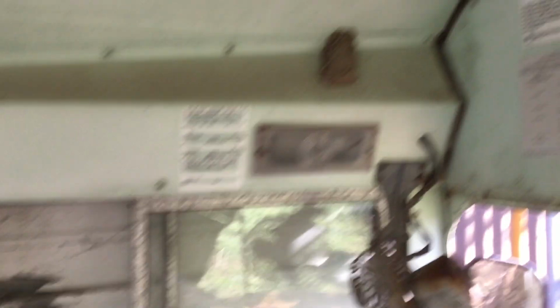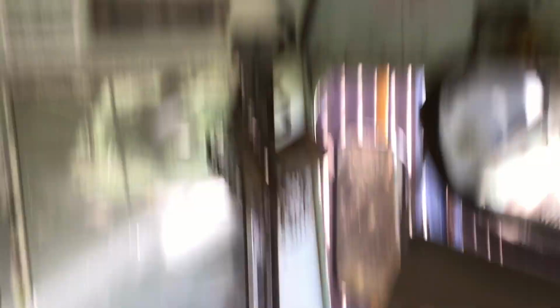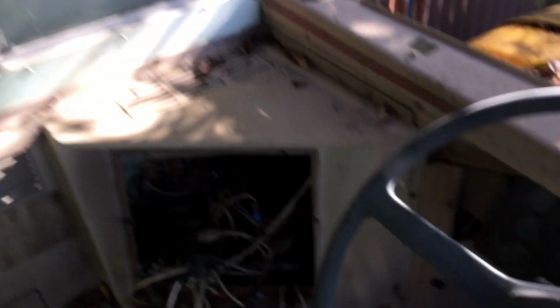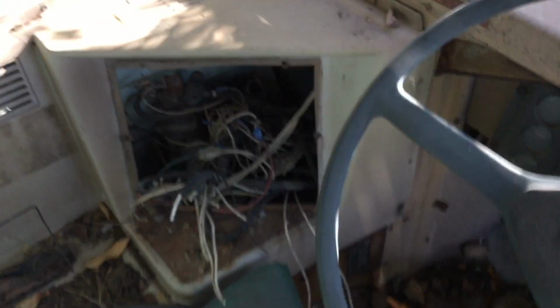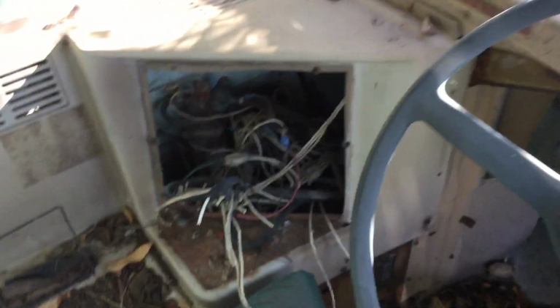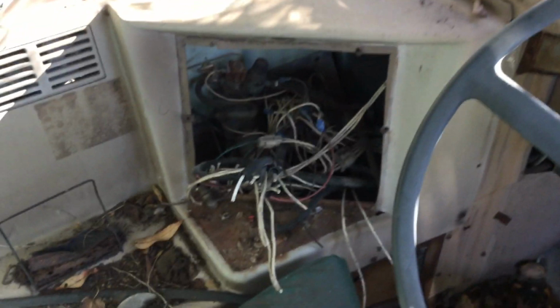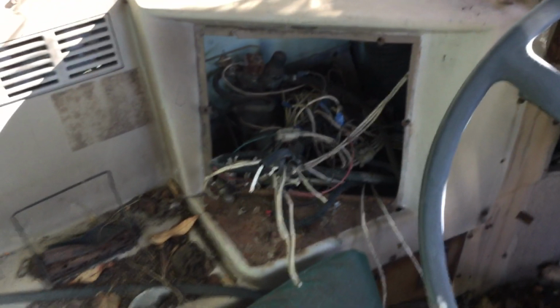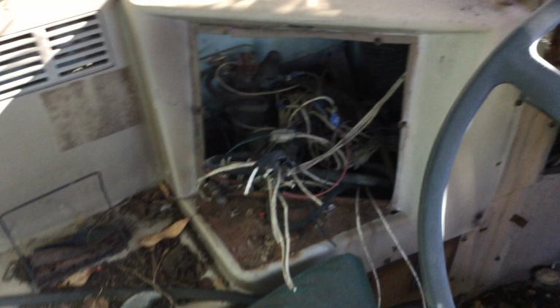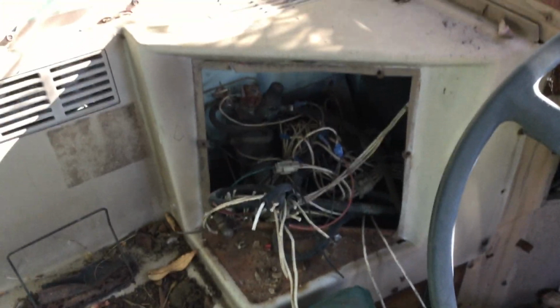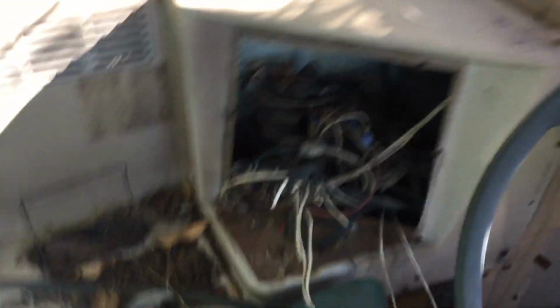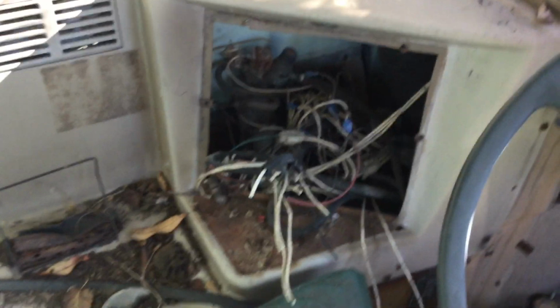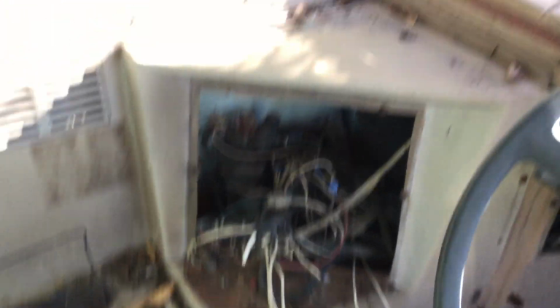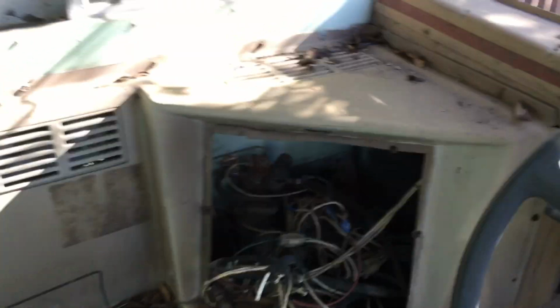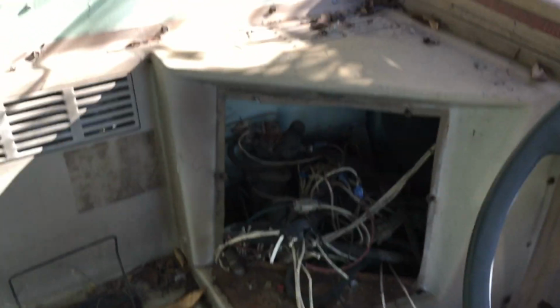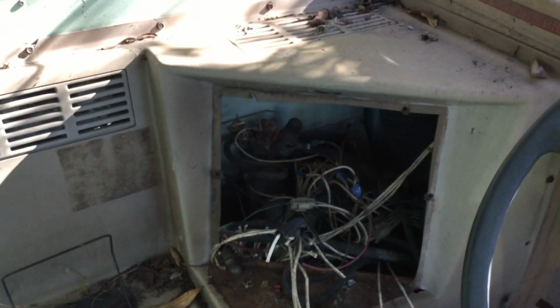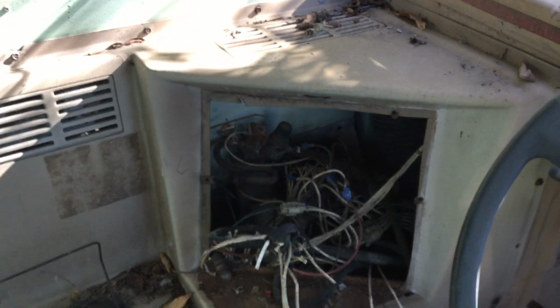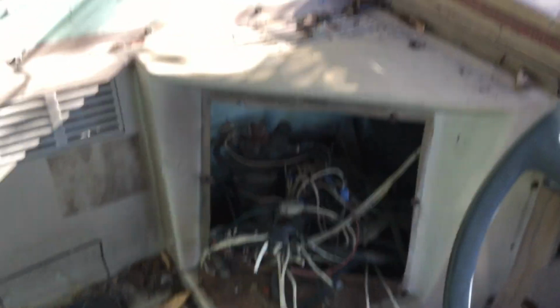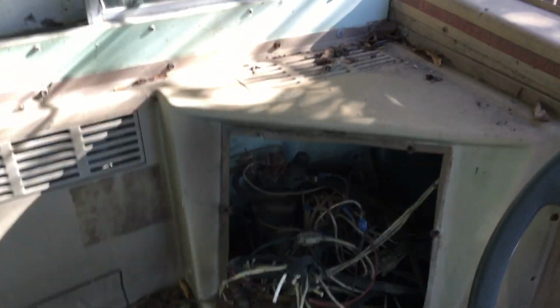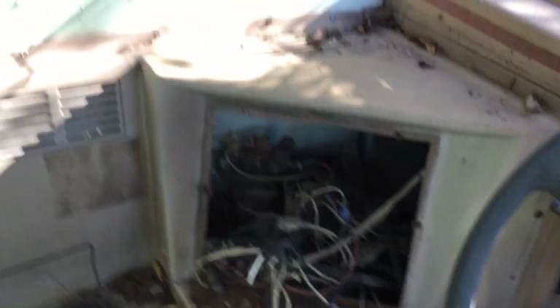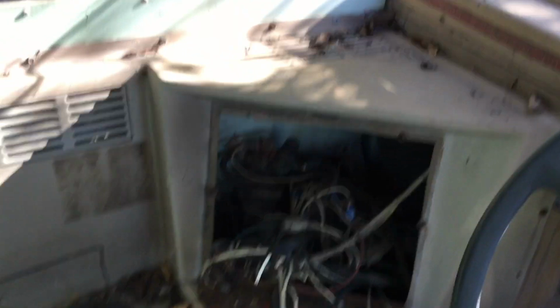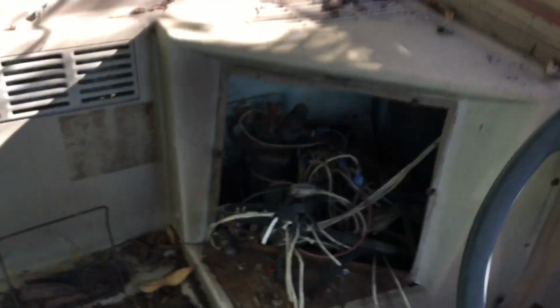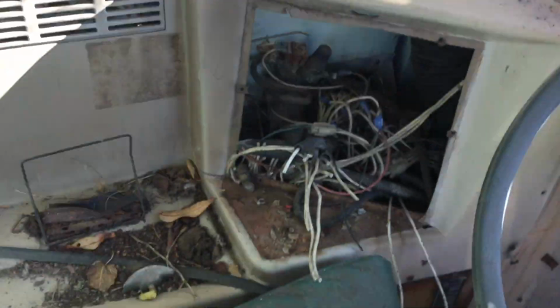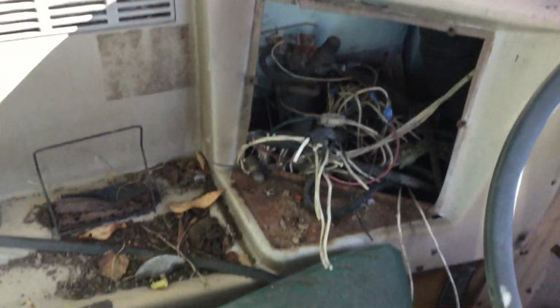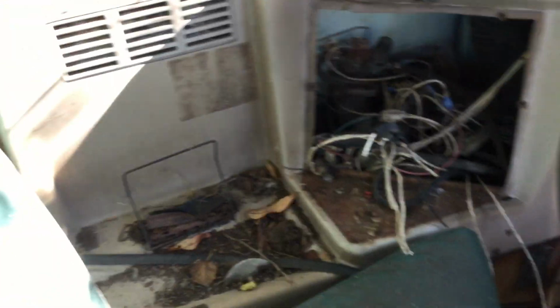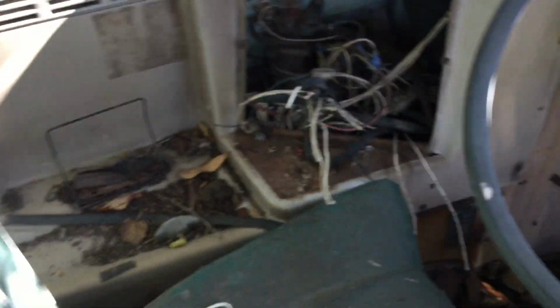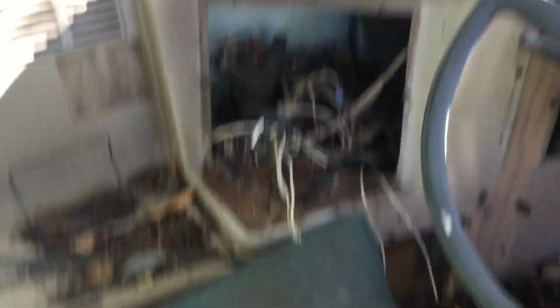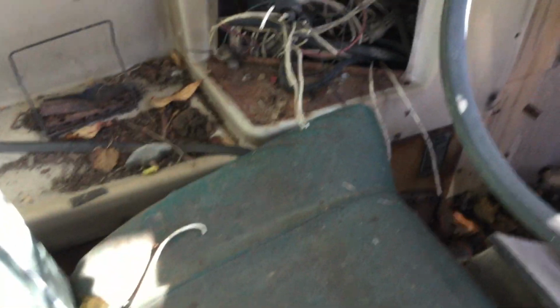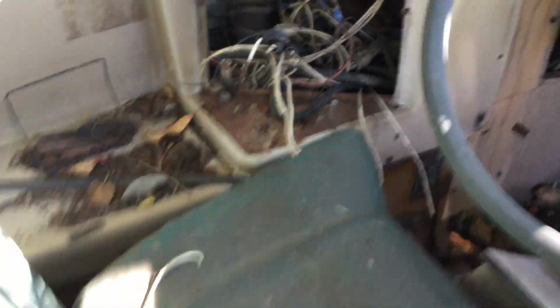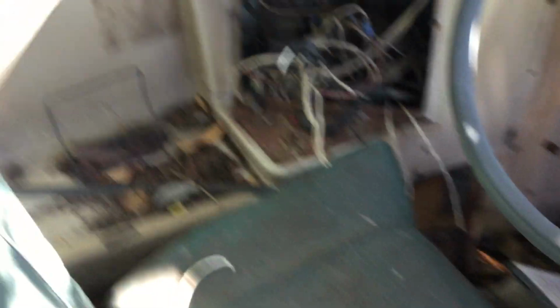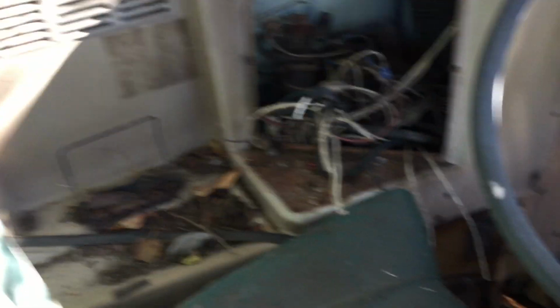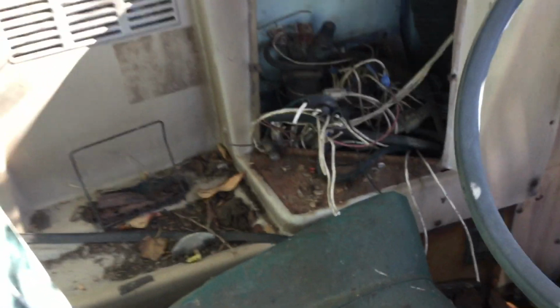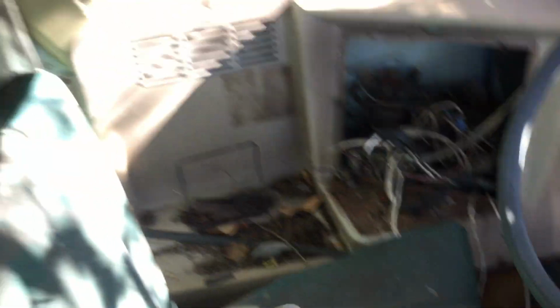Here's a quick look inside of the bus. This is new — the switch panel is gone.